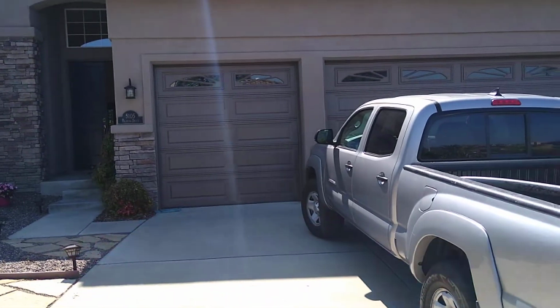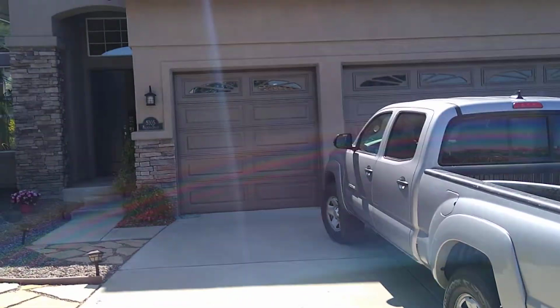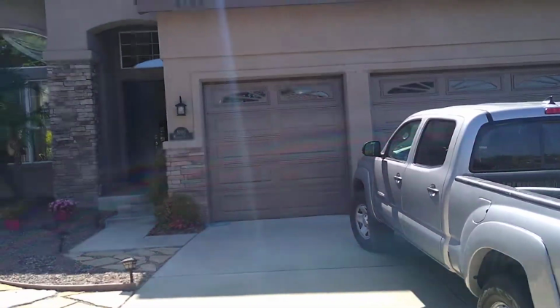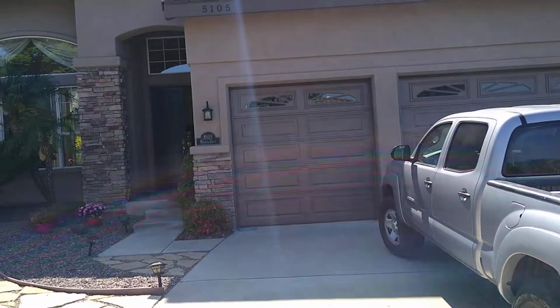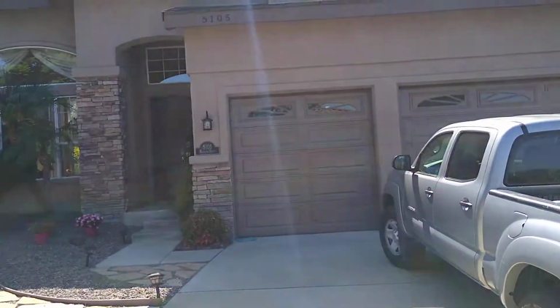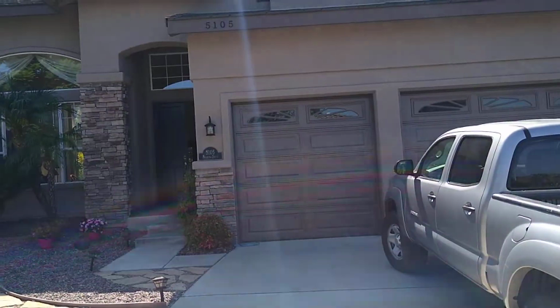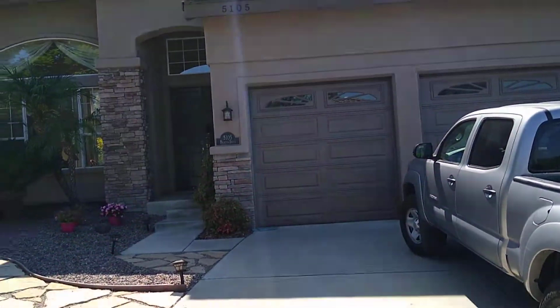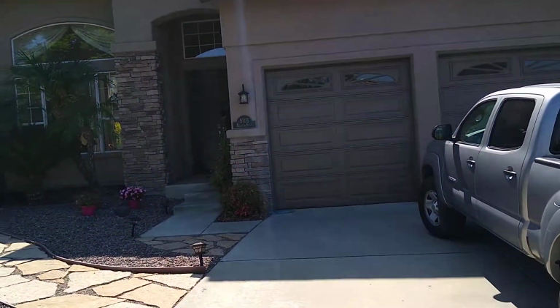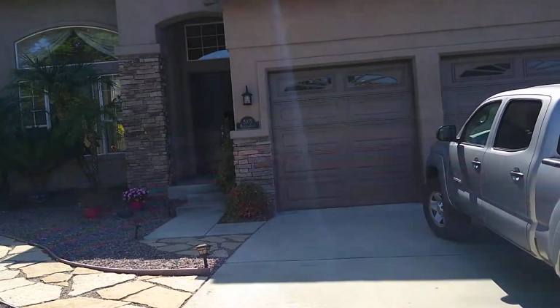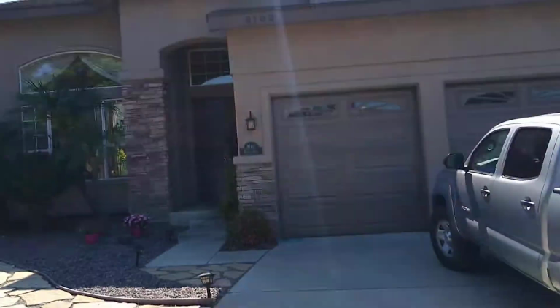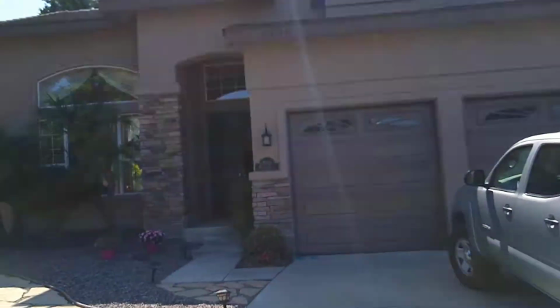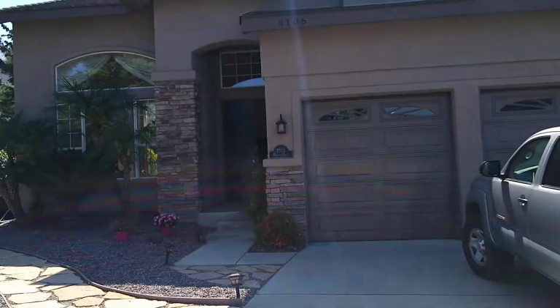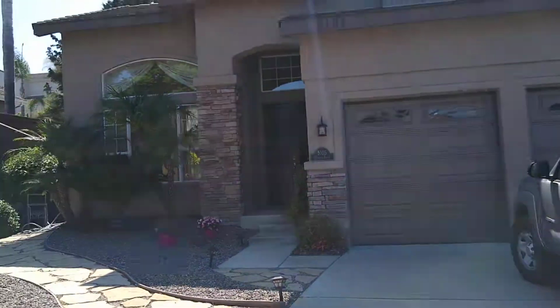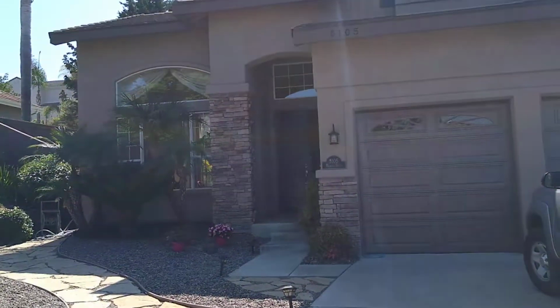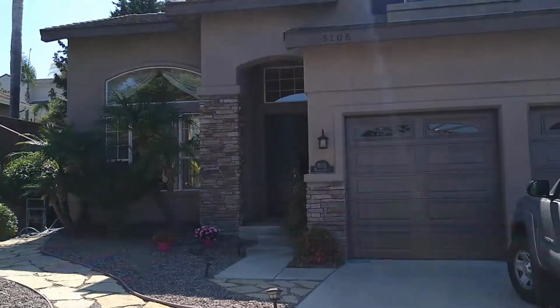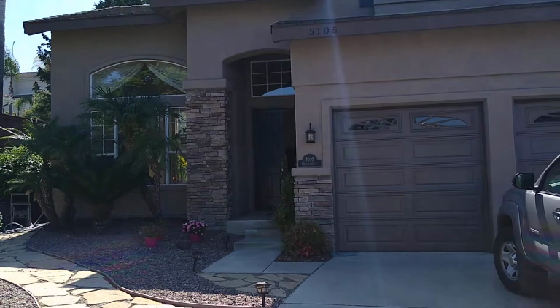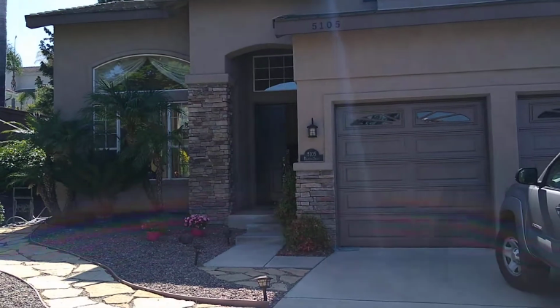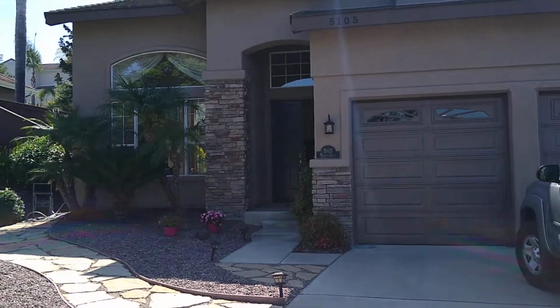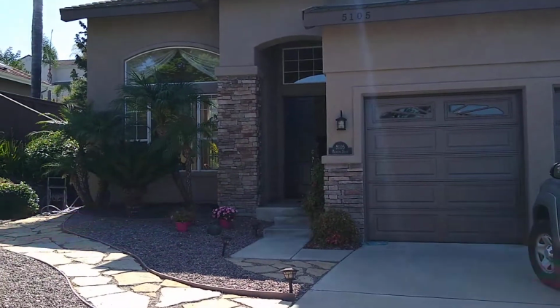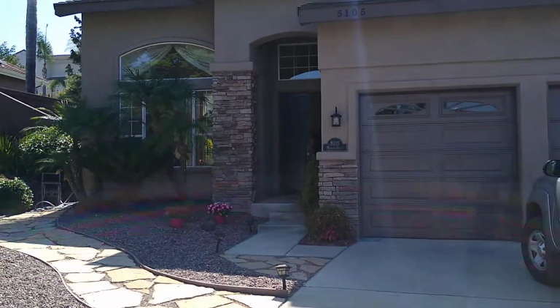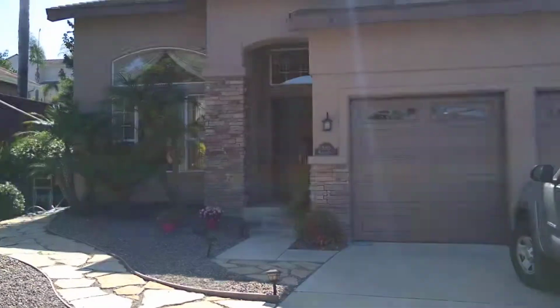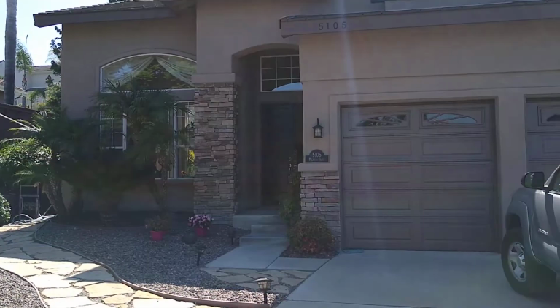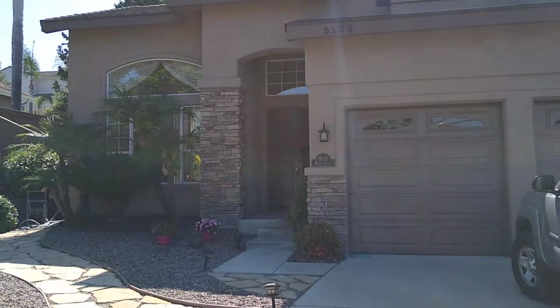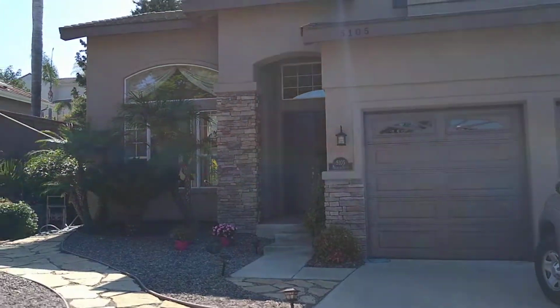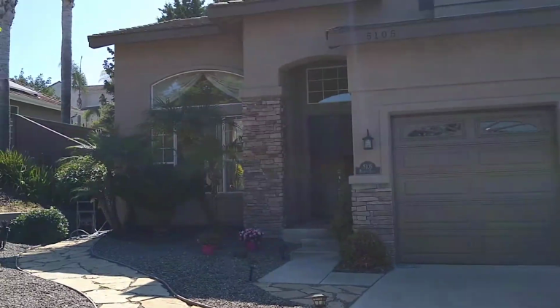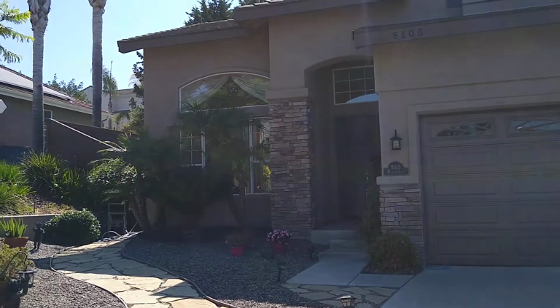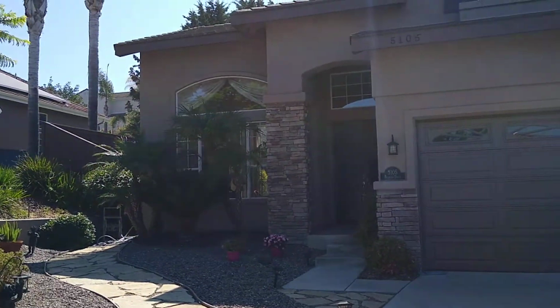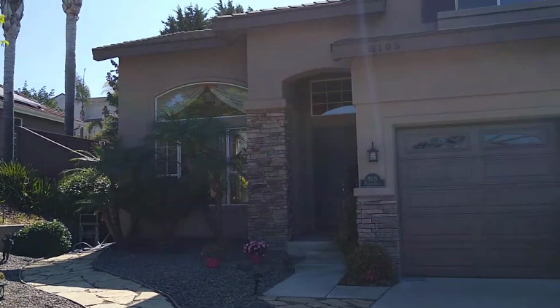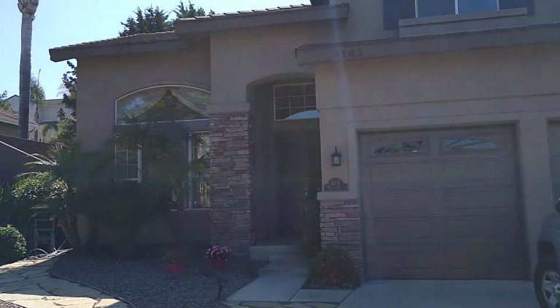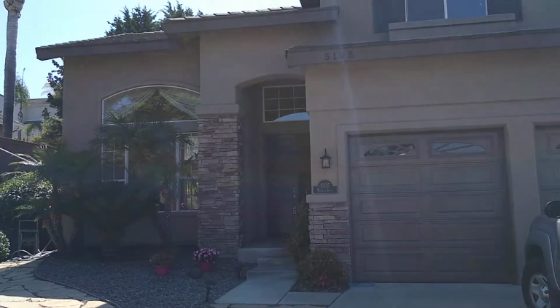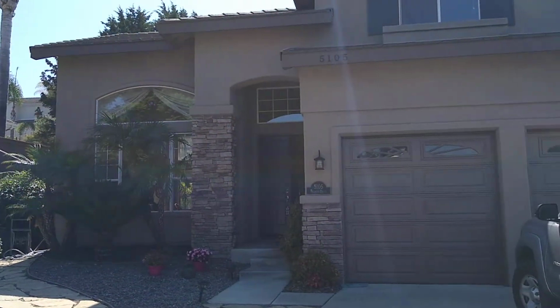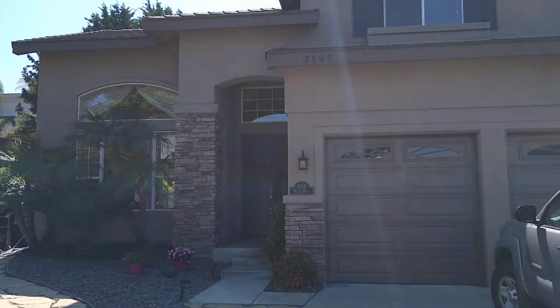Hey Mari. I'm here at 5105 Palmera. I was in the neighborhood doing some other things and I just wanted to come and get another look at this place because I hadn't been here in a little bit.